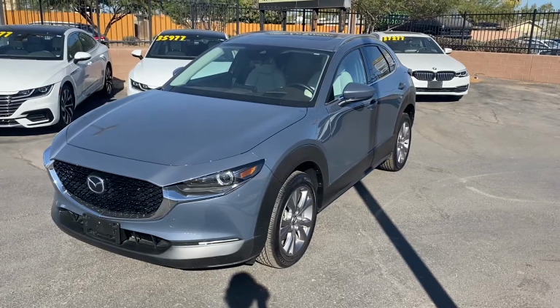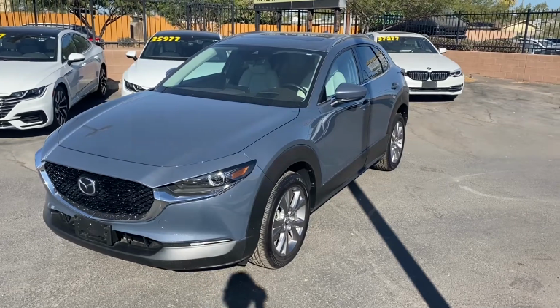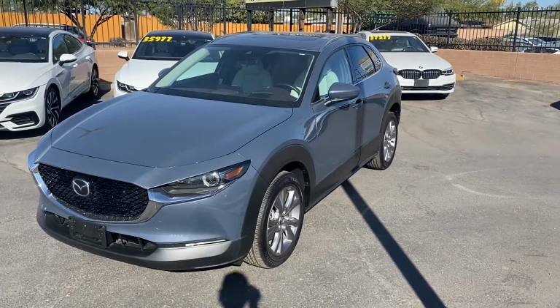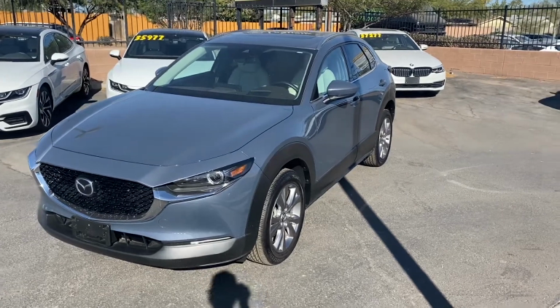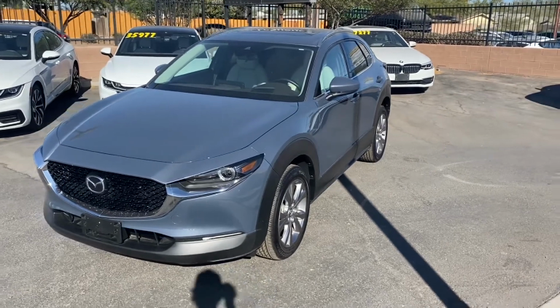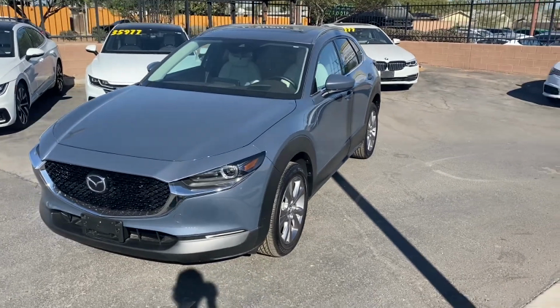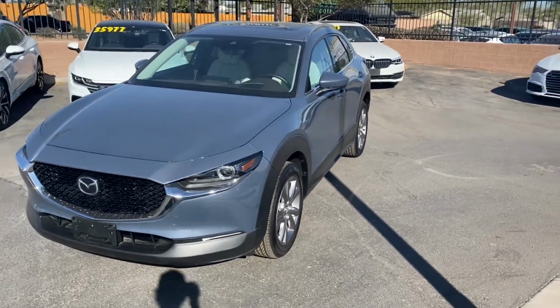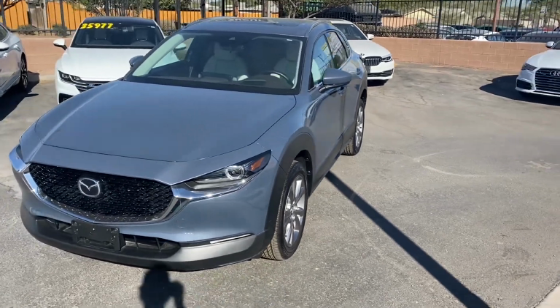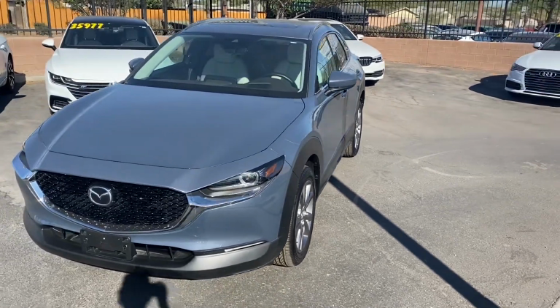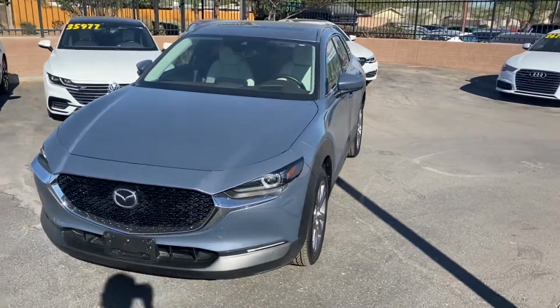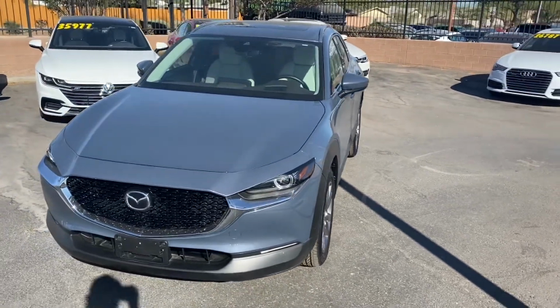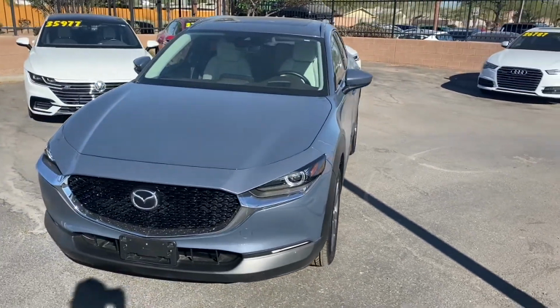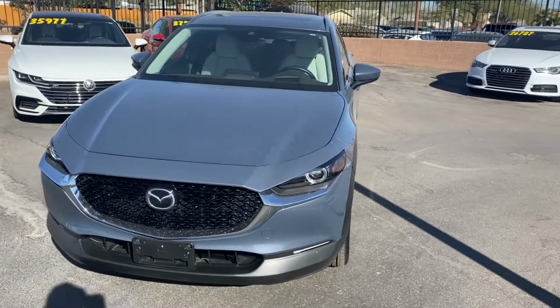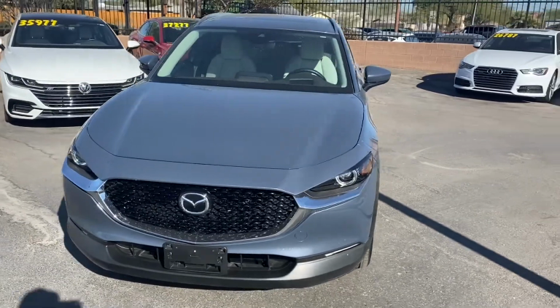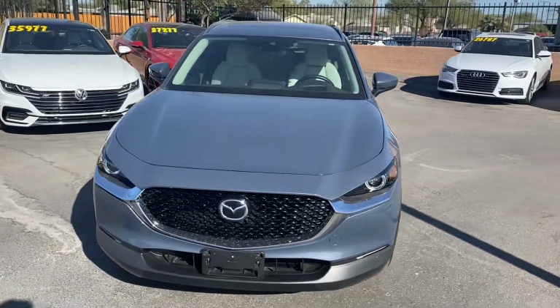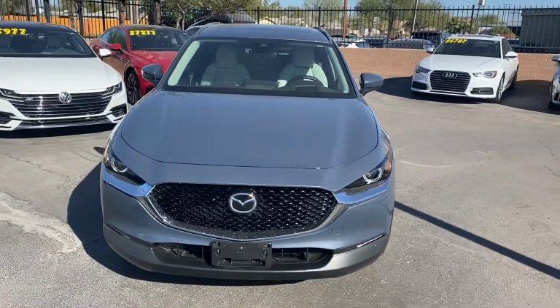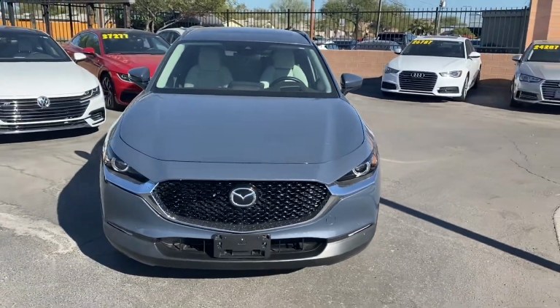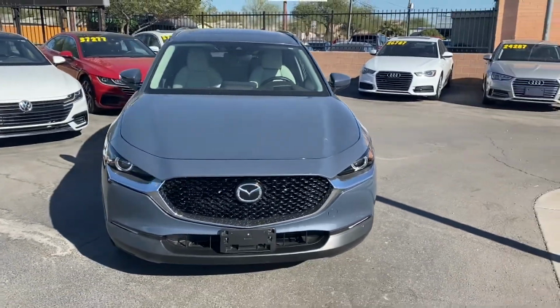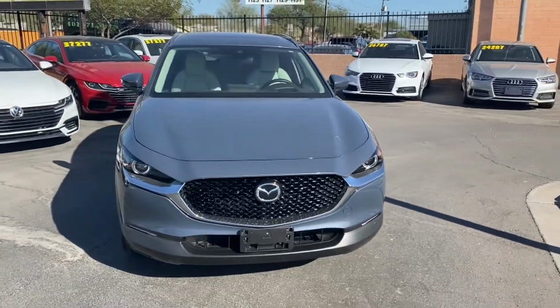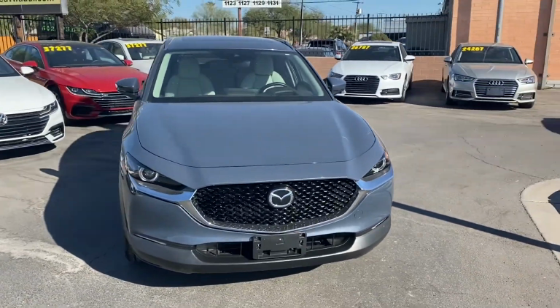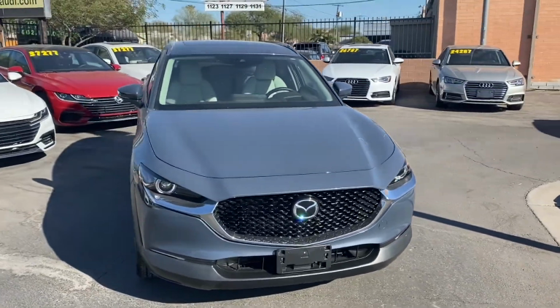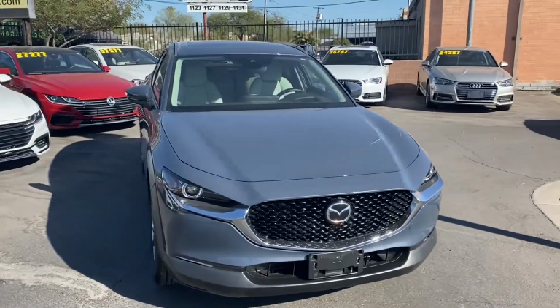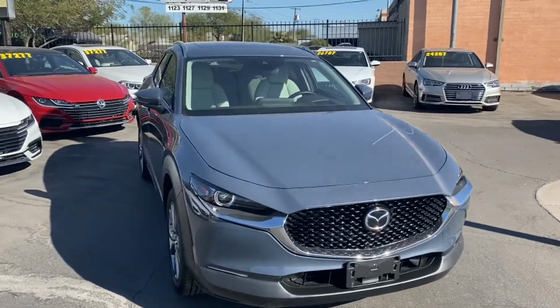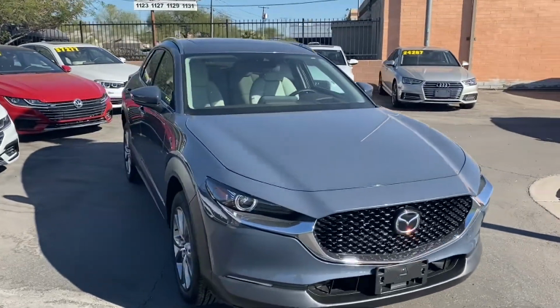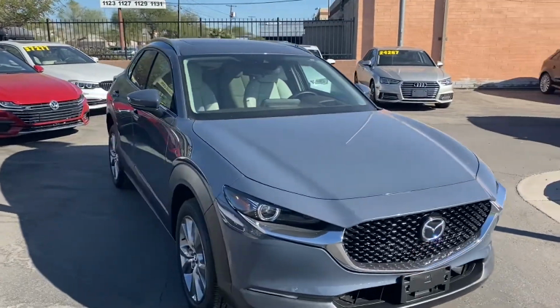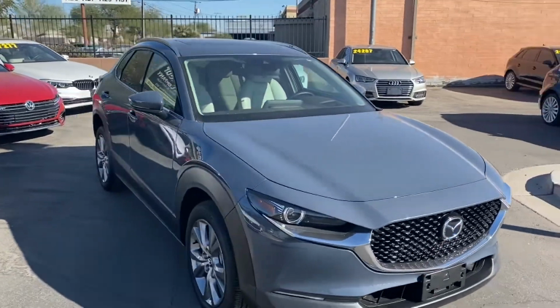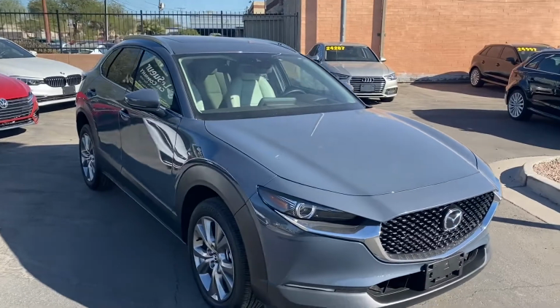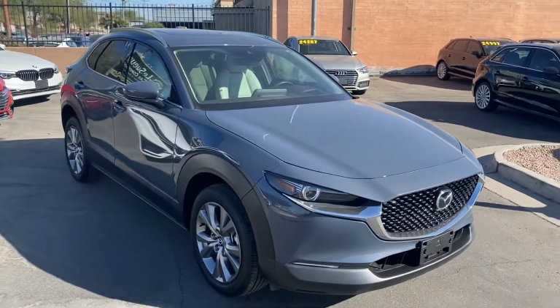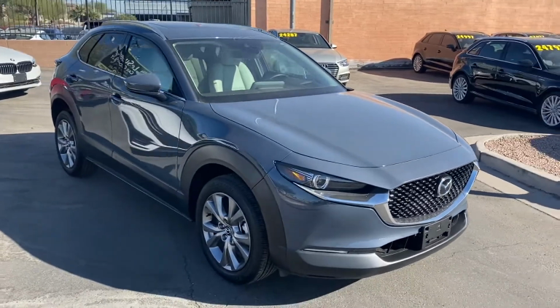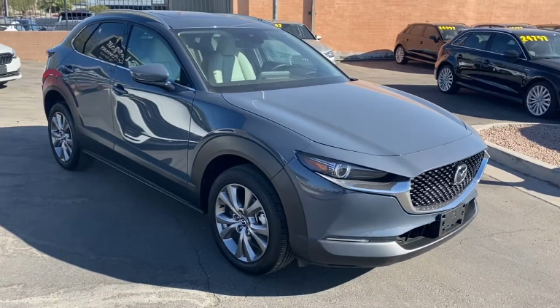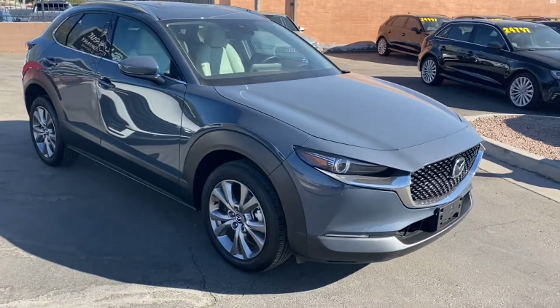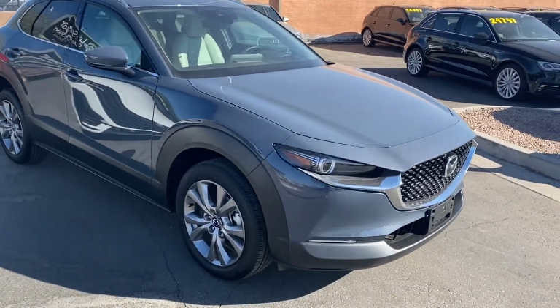What's going on guys, it's Taylor with LeSueur Car Company and we are back with another car review. Today we'll be checking out our brand new 2020 Mazda CX-30. This one's got the premium trim and comes with some really cool options.